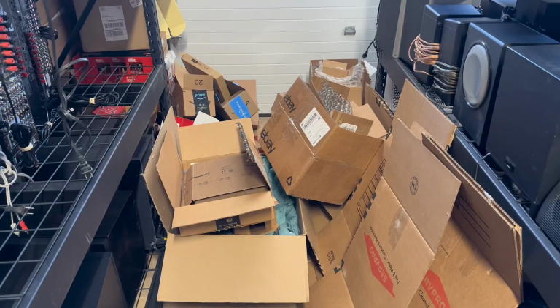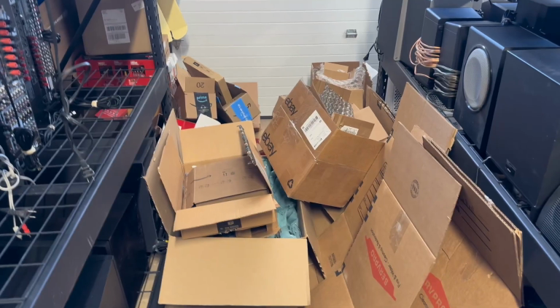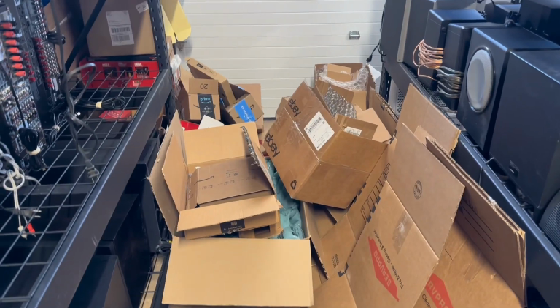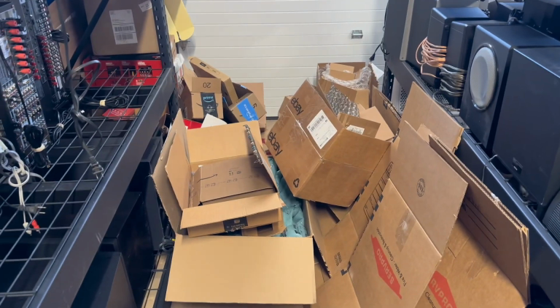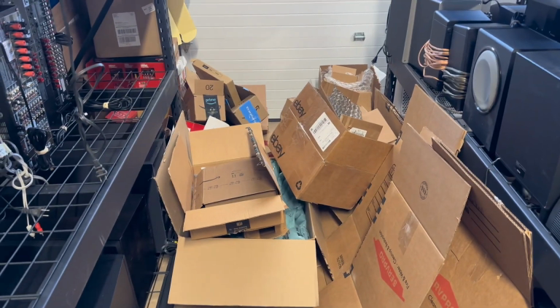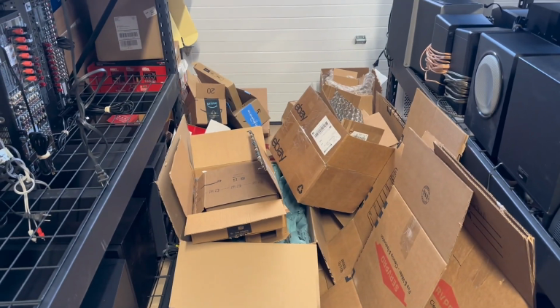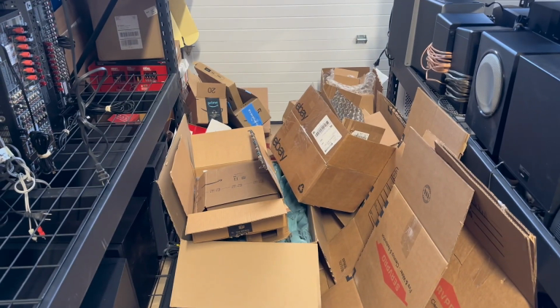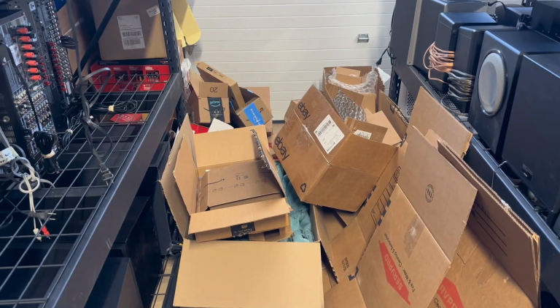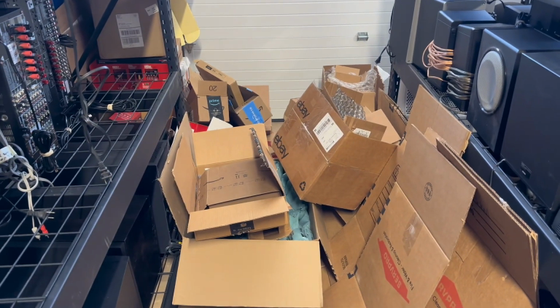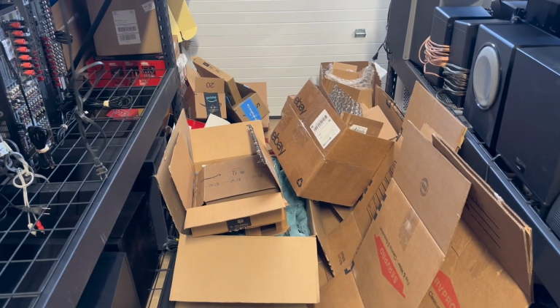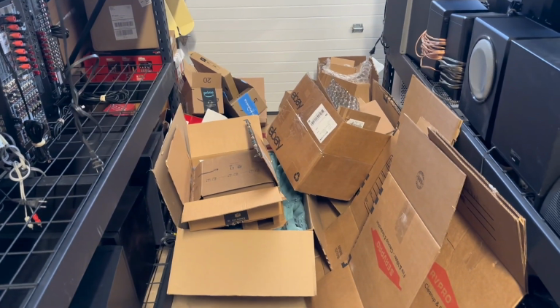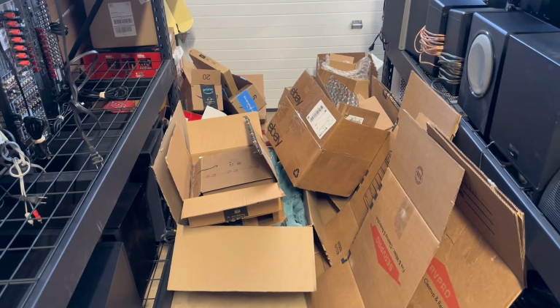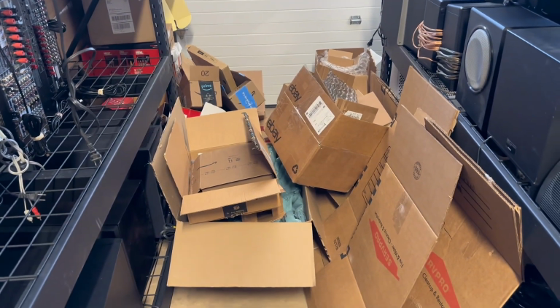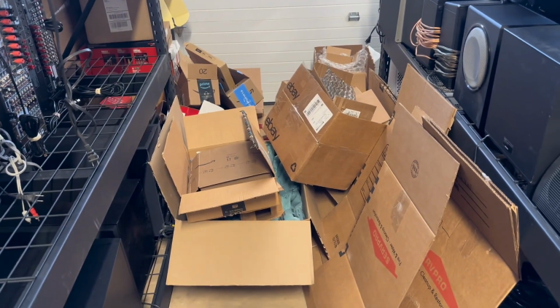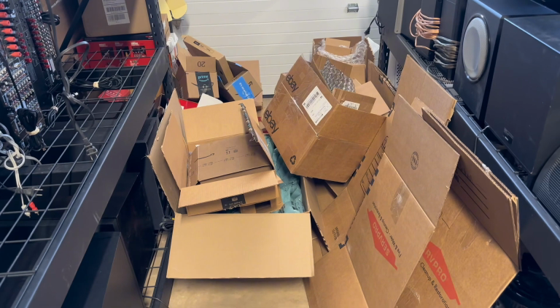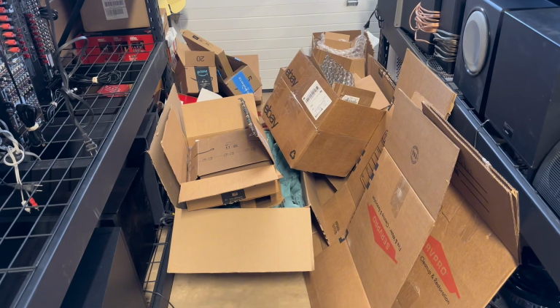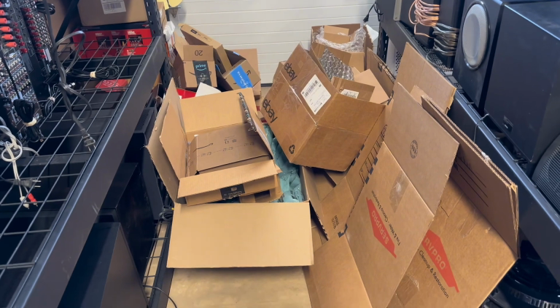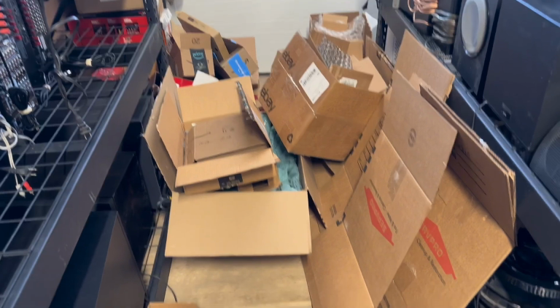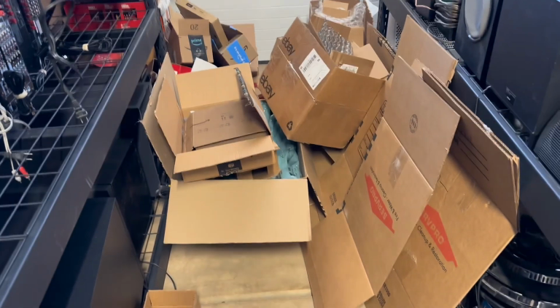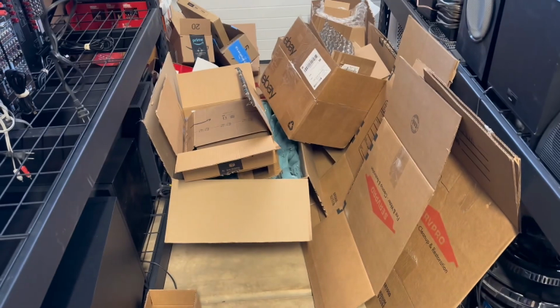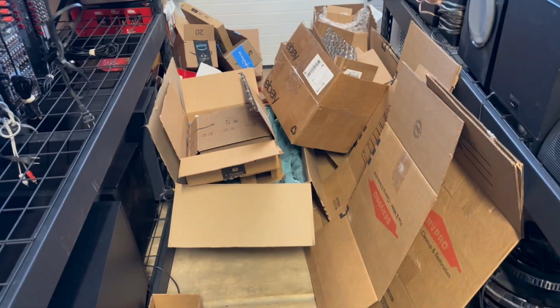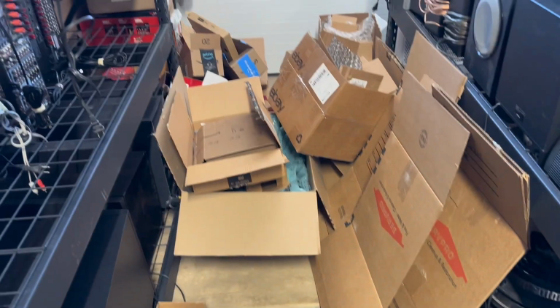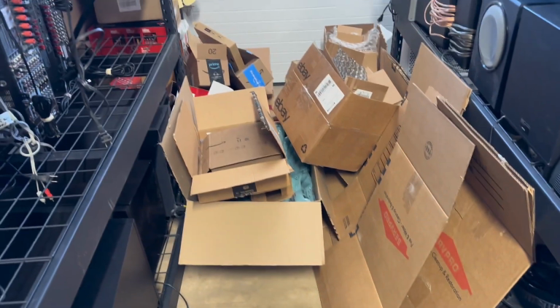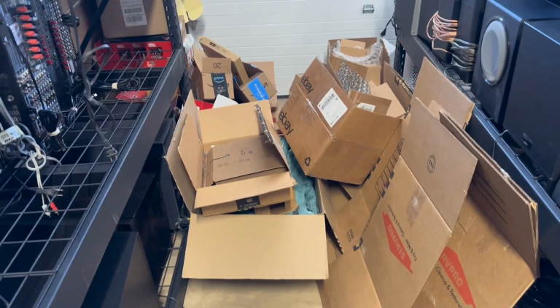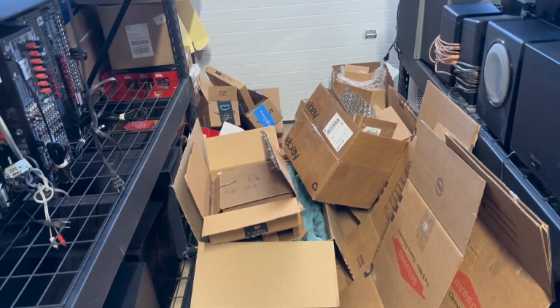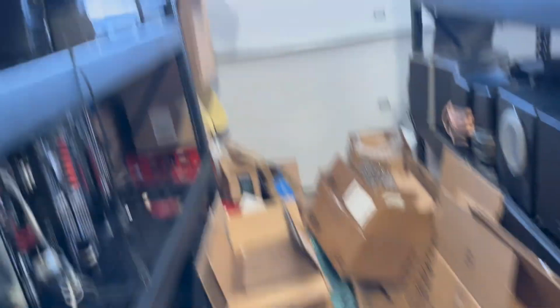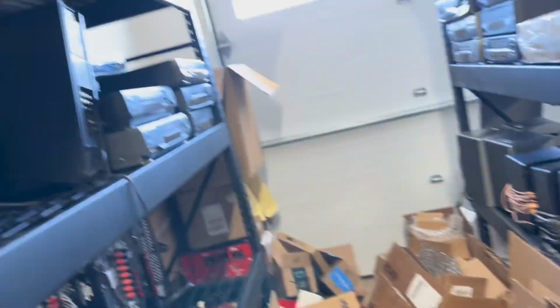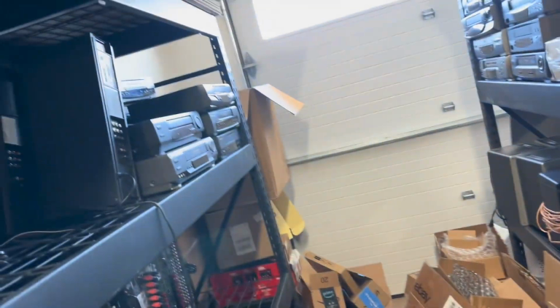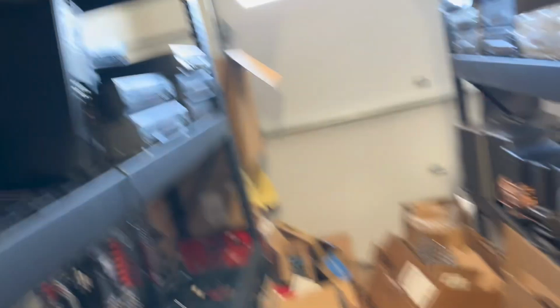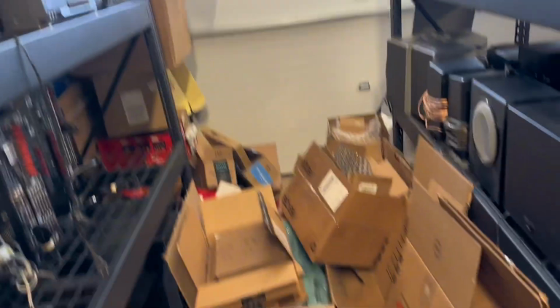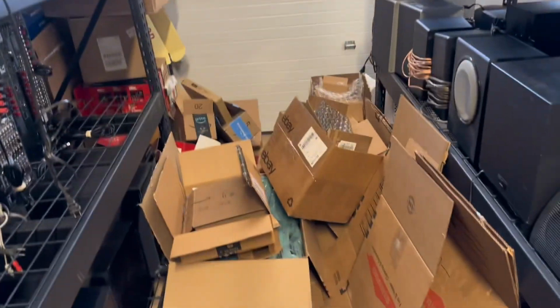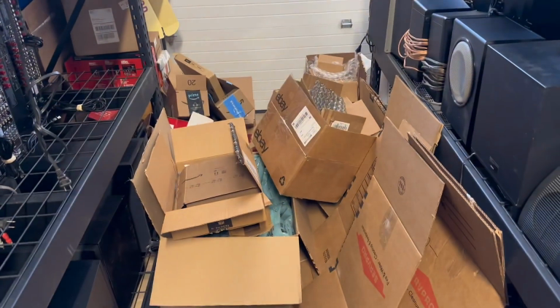Don't be afraid to get boxes out of the dumpster. Just make sure they aren't wet and there's no damage, and you can get the majority of your shipping boxes for free.